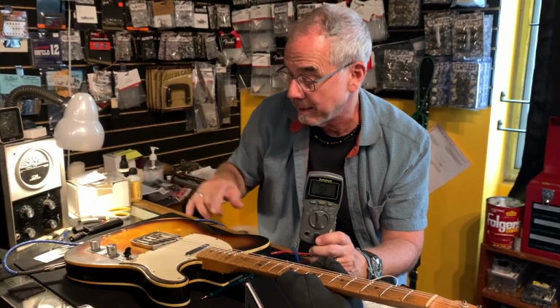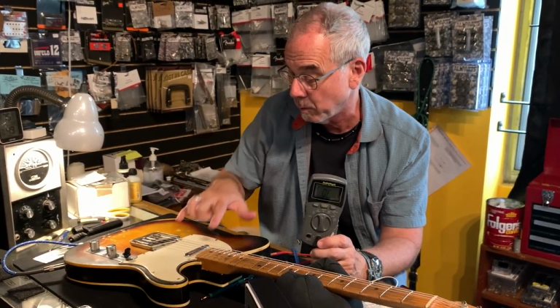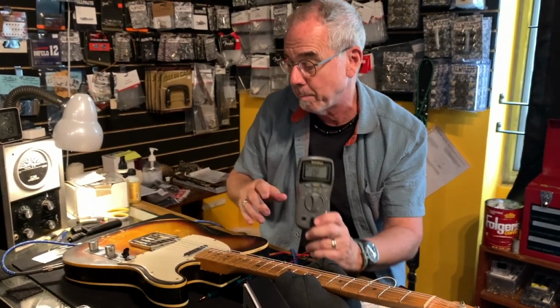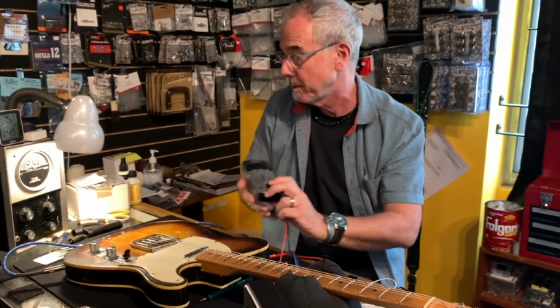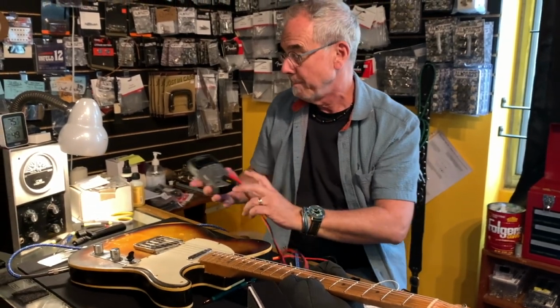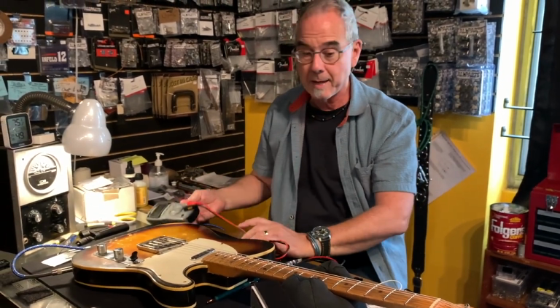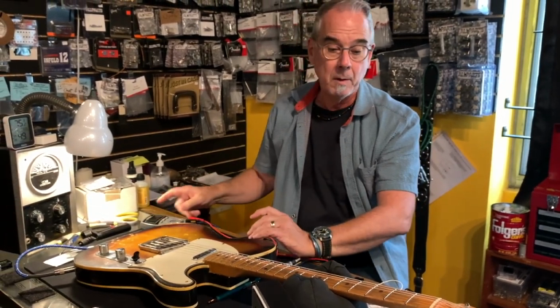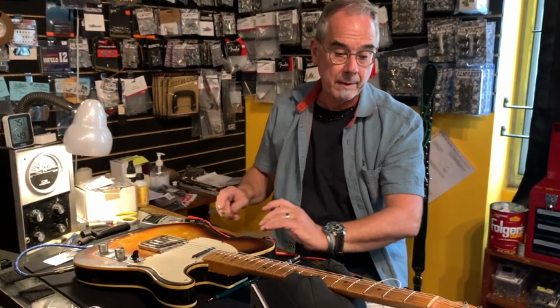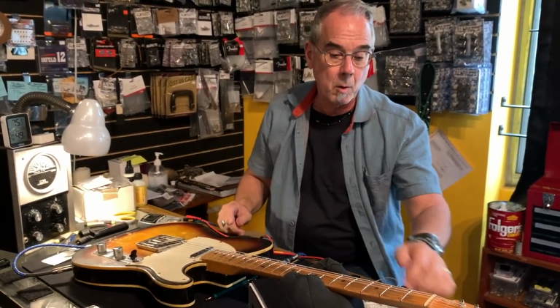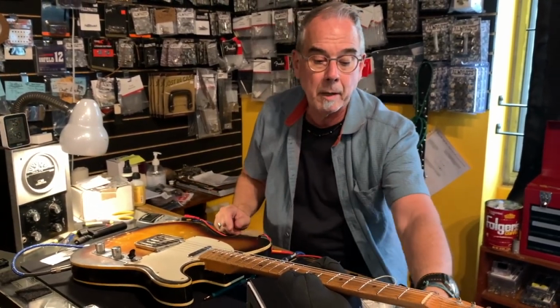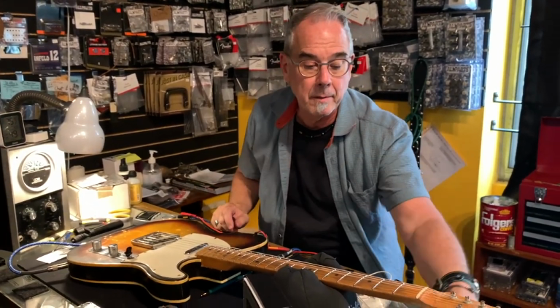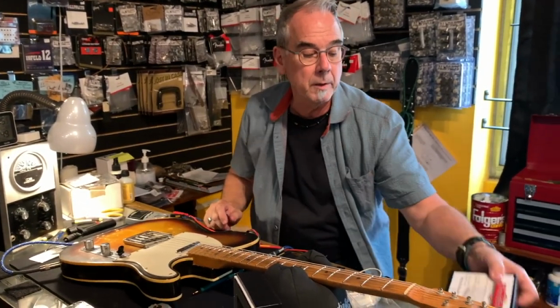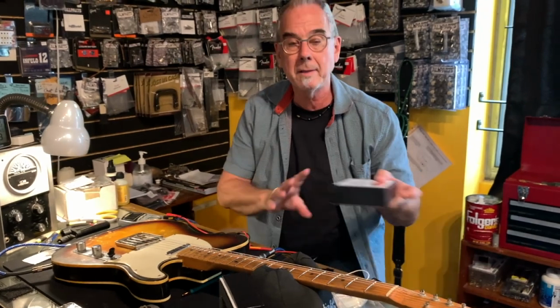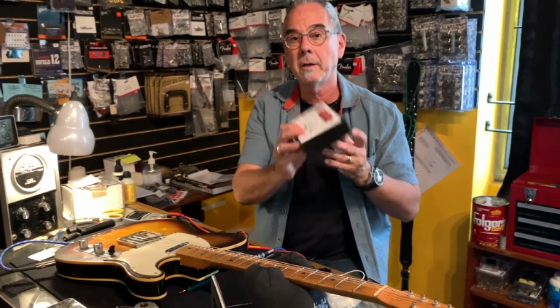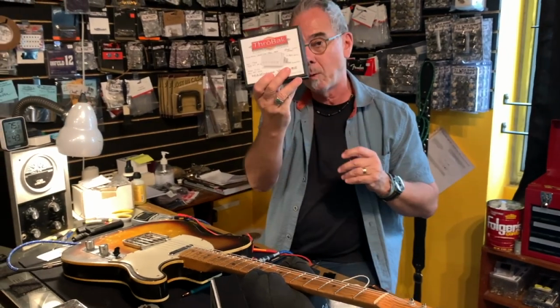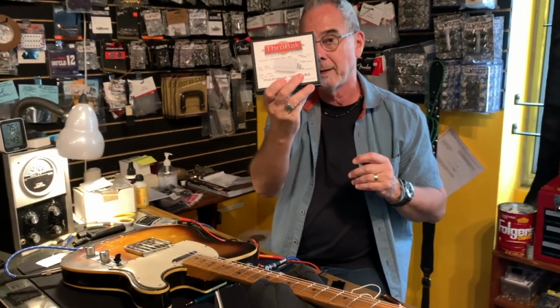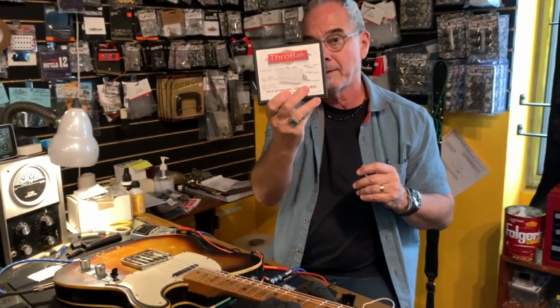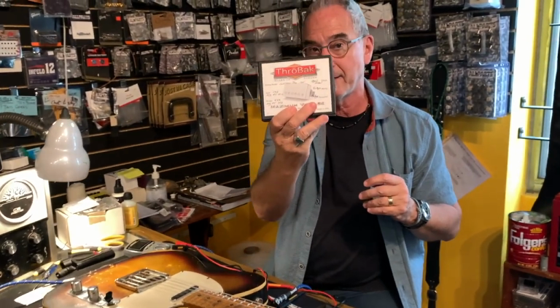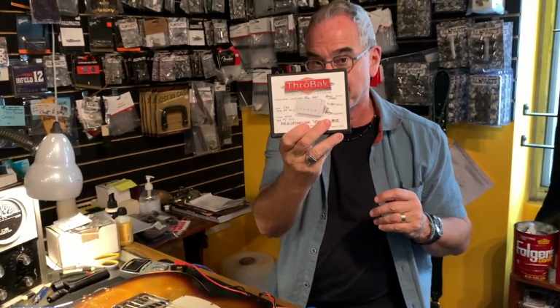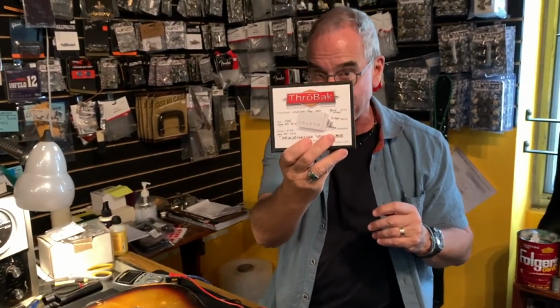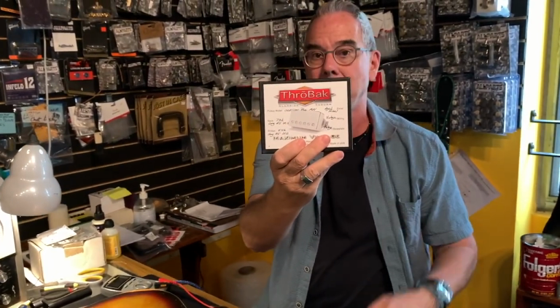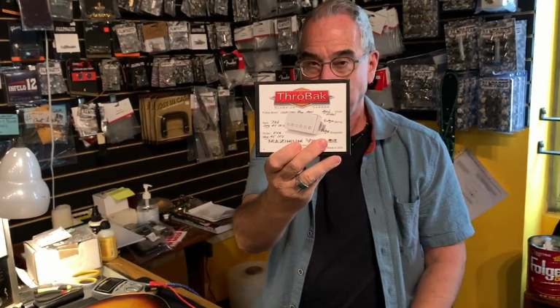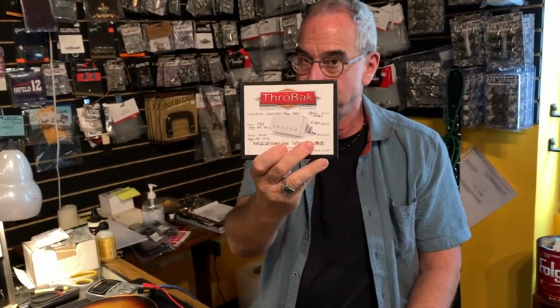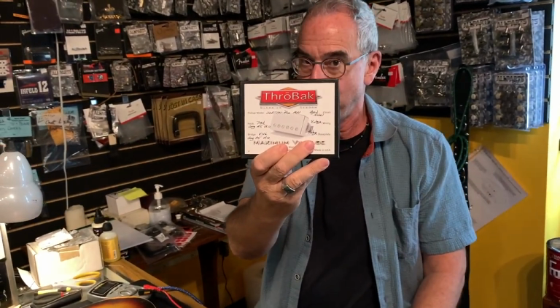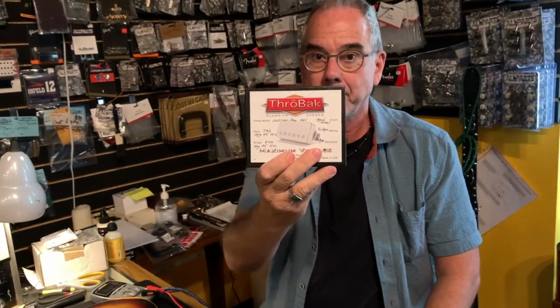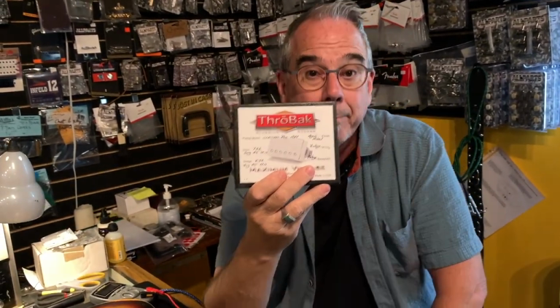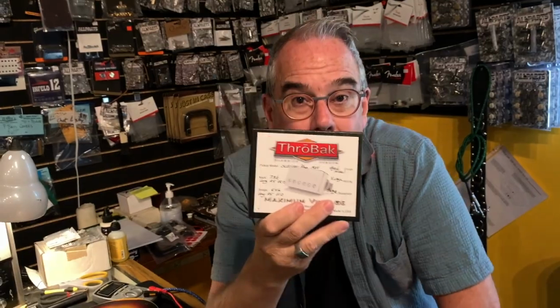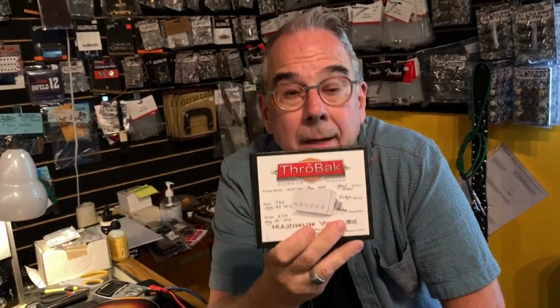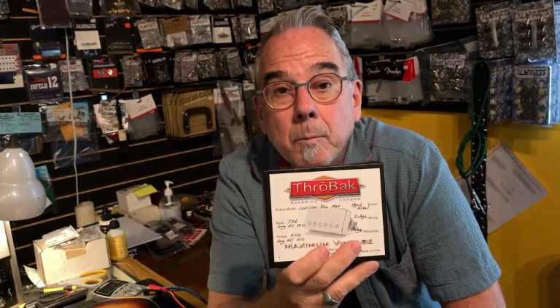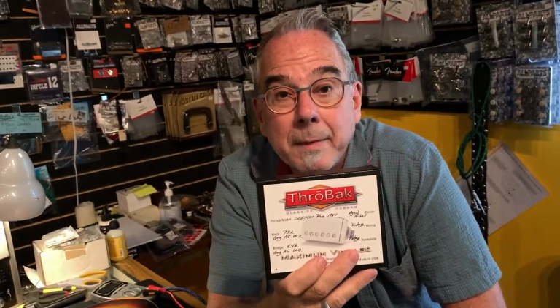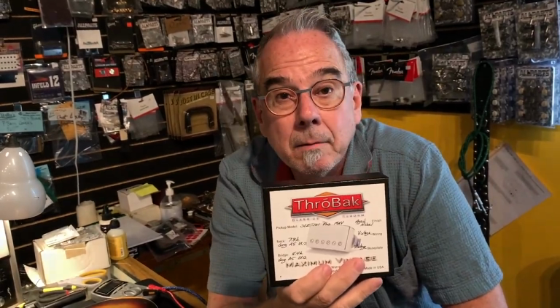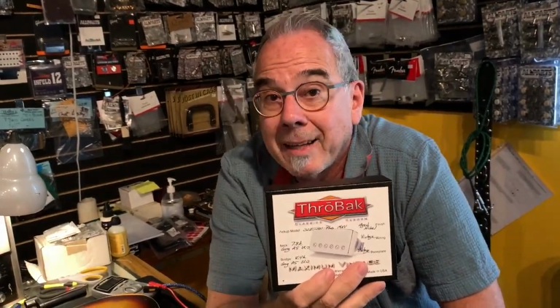But today is only about pickups. We got these throwback pickups in and they're really — look at this website because these guys have the science of this down. Okay, that's it. That's all I got.